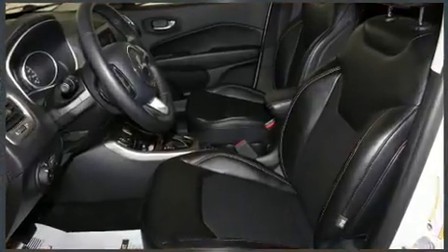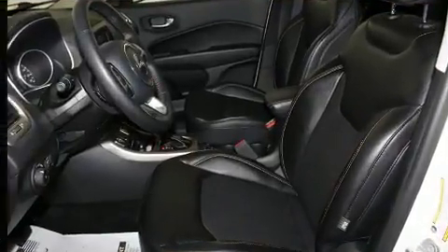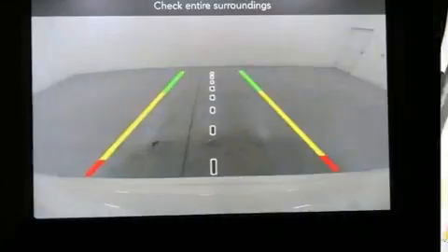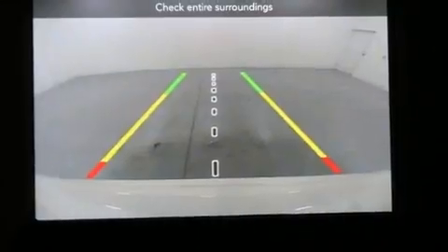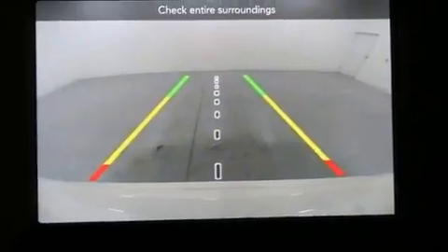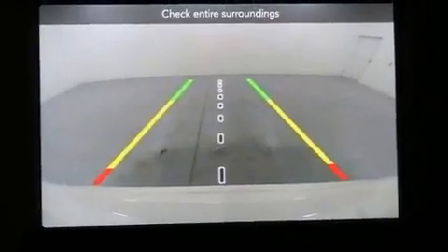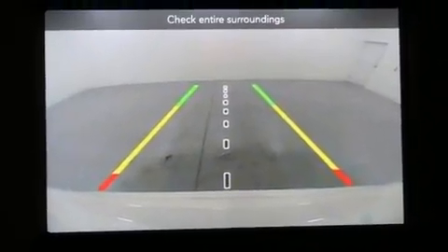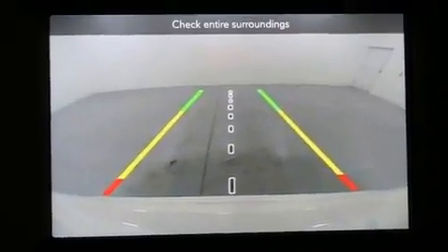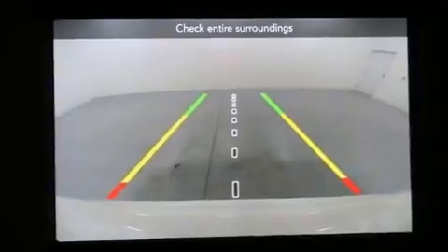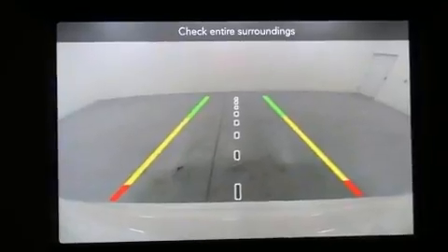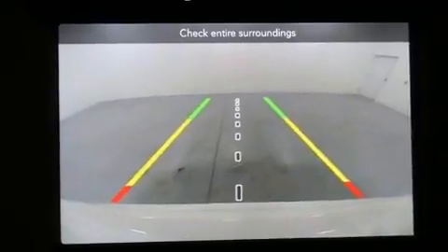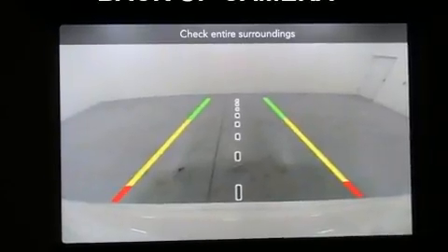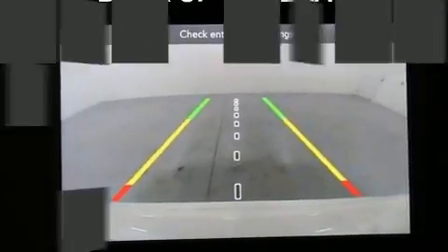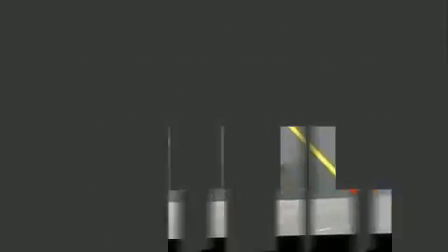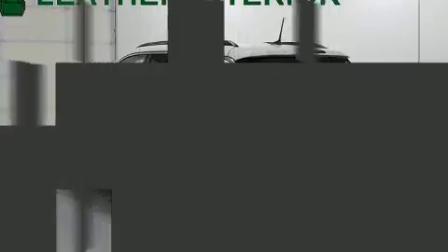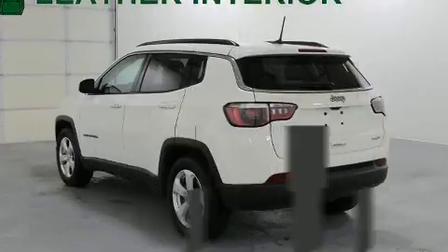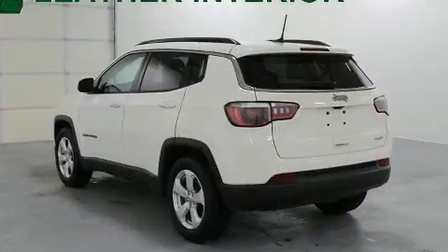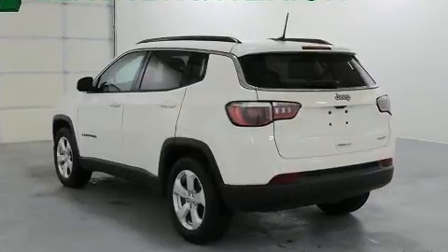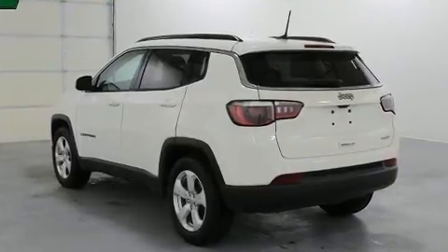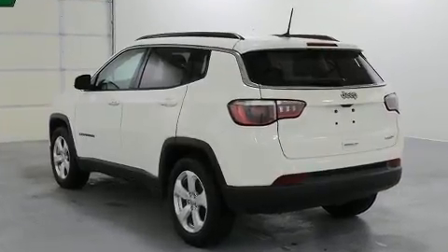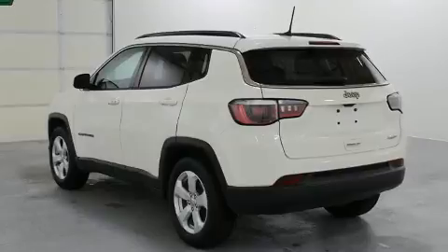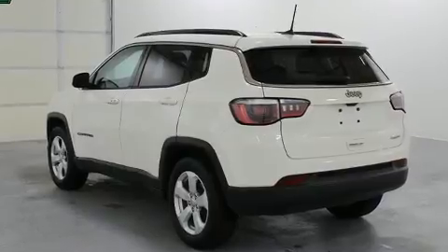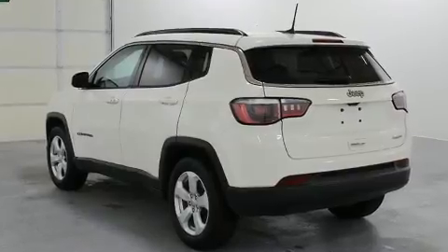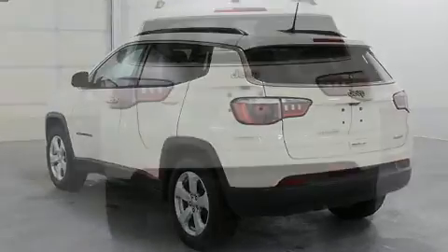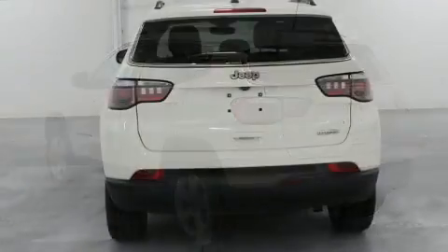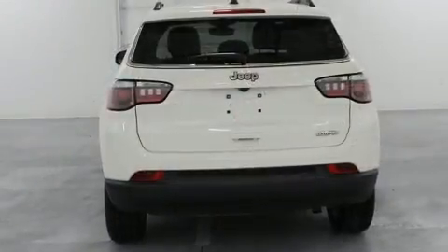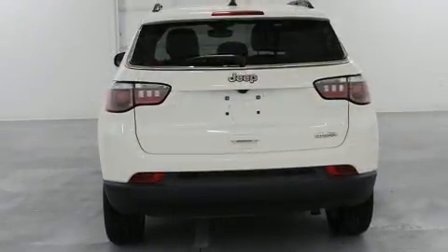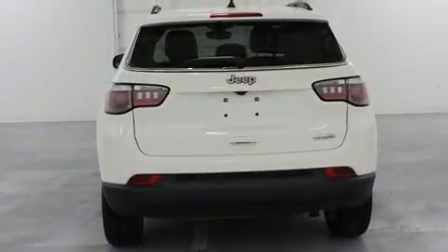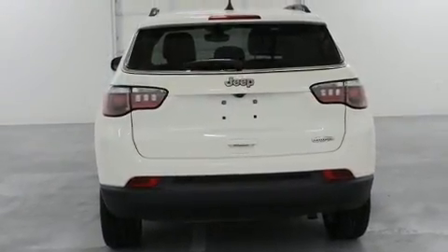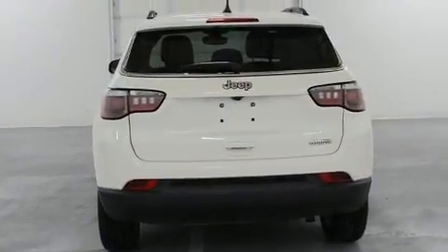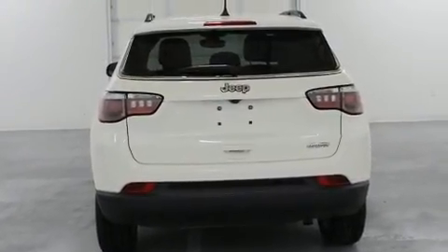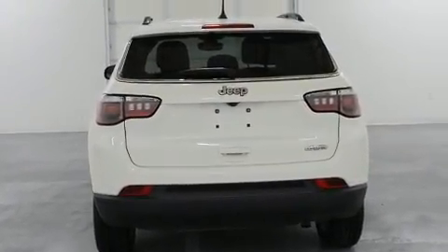Jeep prioritized practicality, efficiency, and style by including one-touch window functionality, an outside temperature display, fully automatic headlights, rear wipers, and much more.